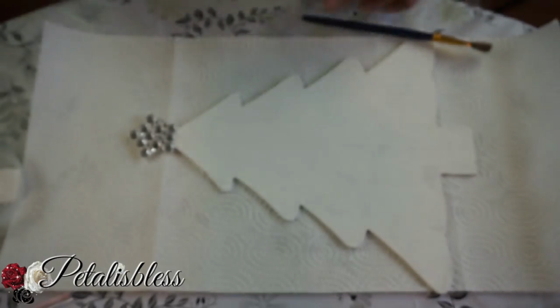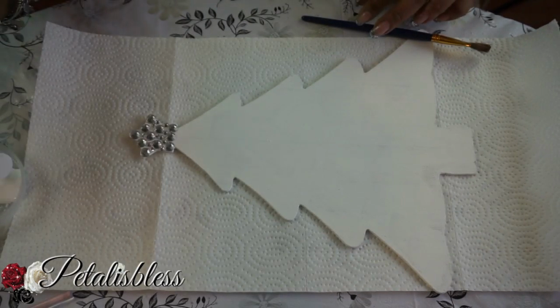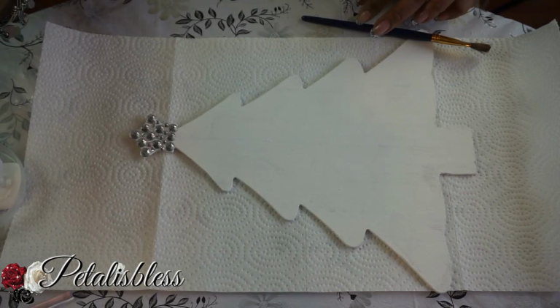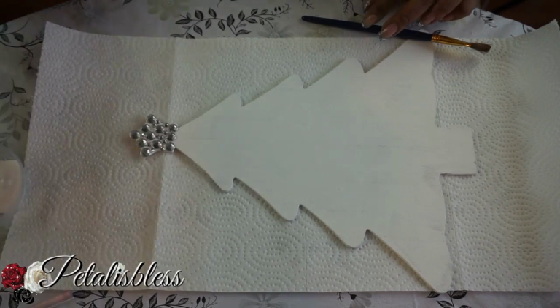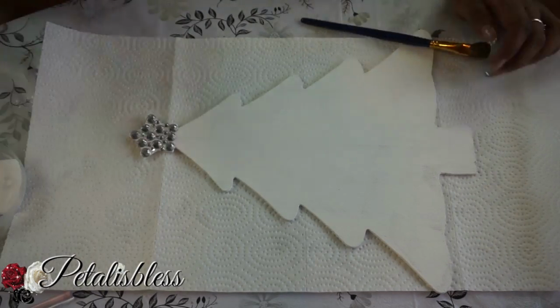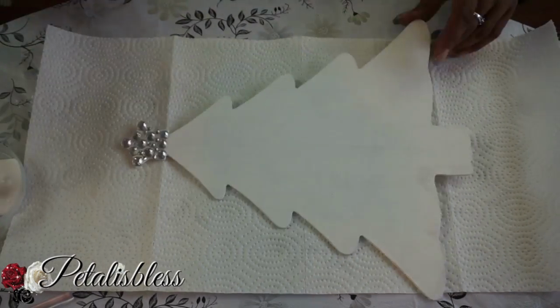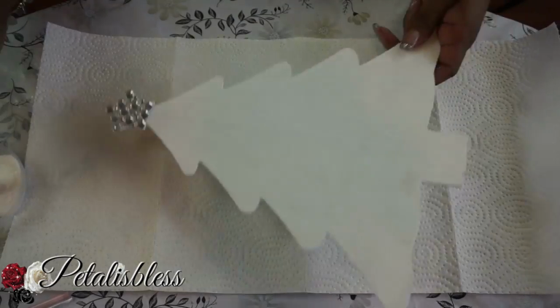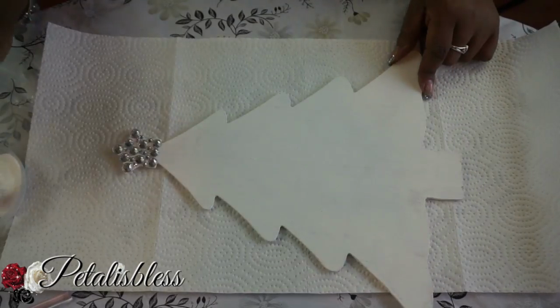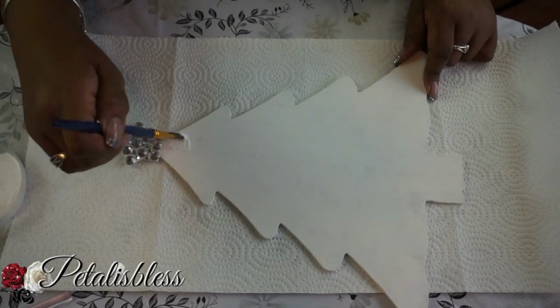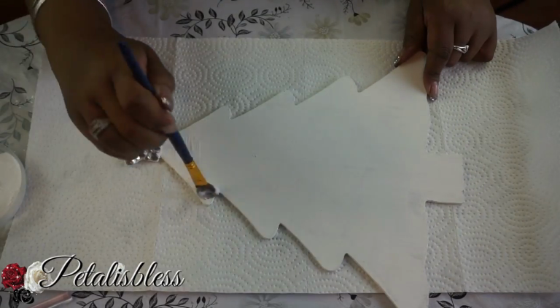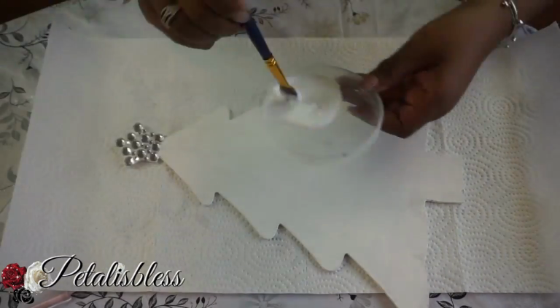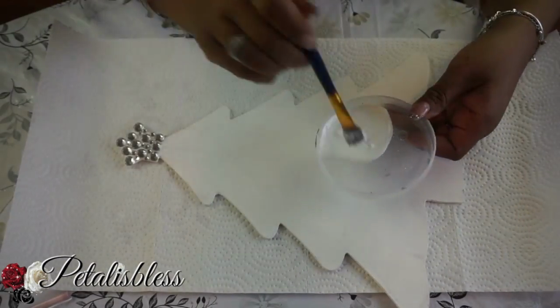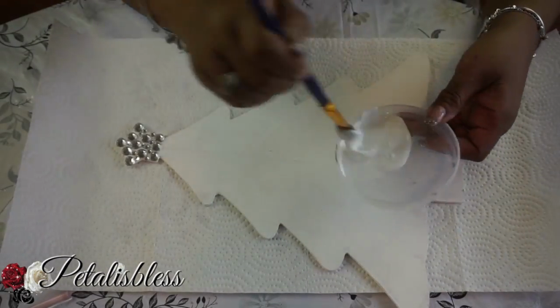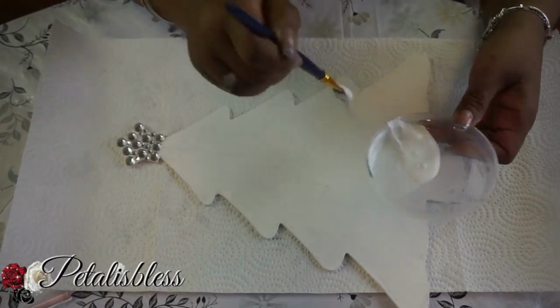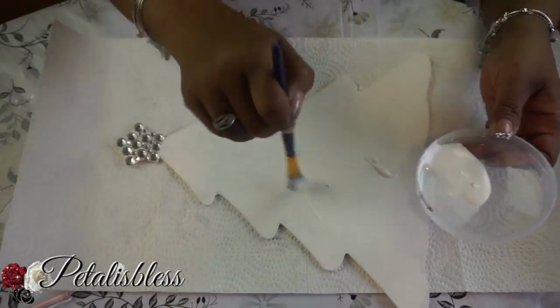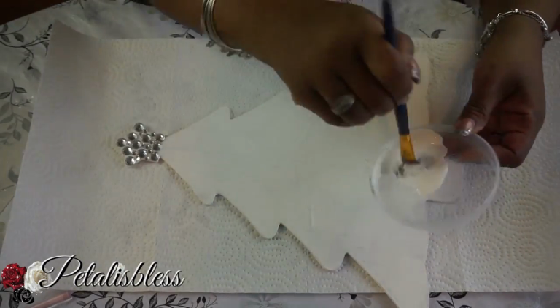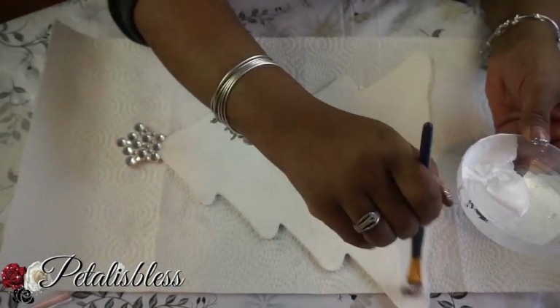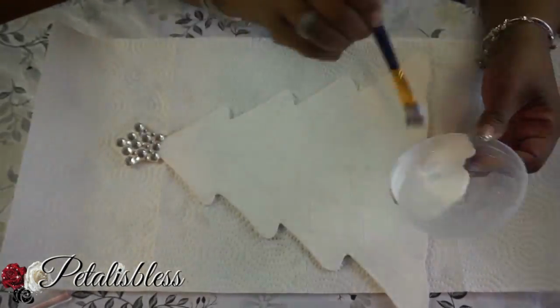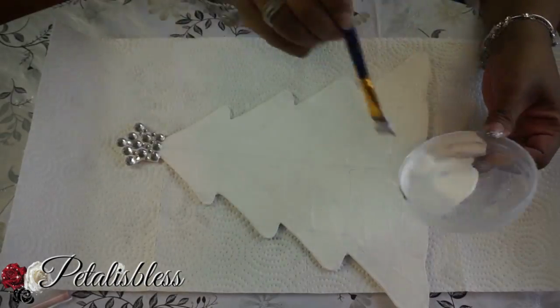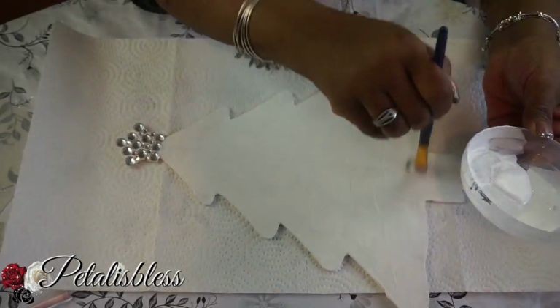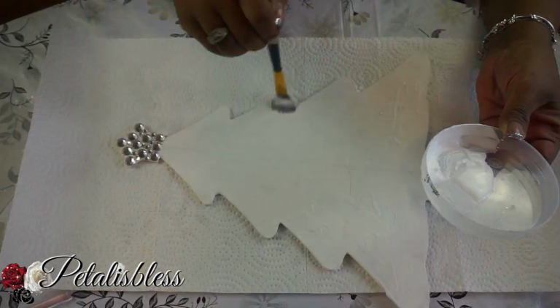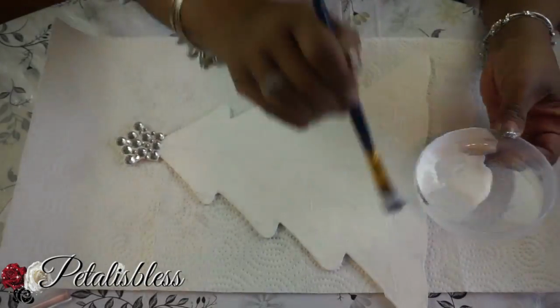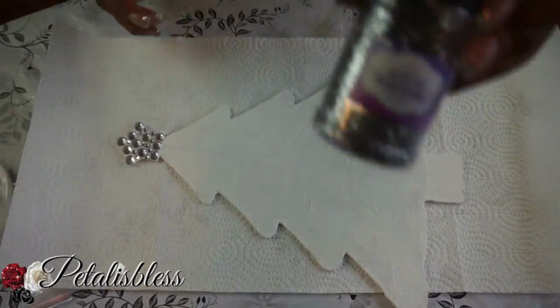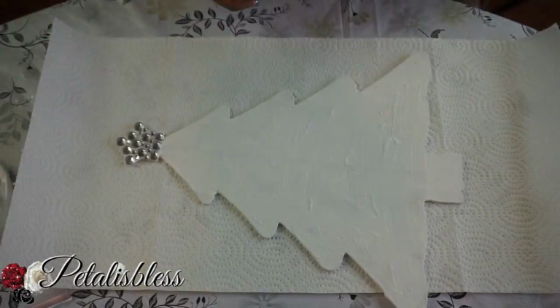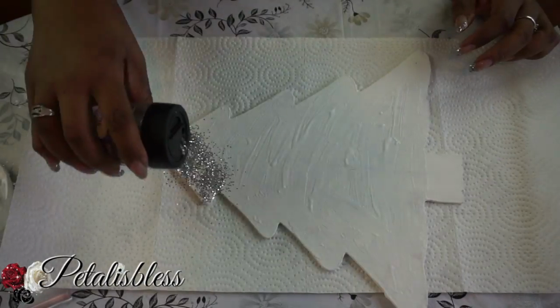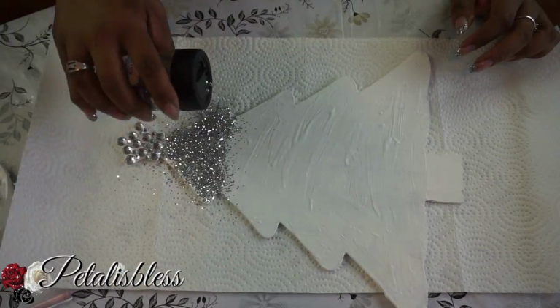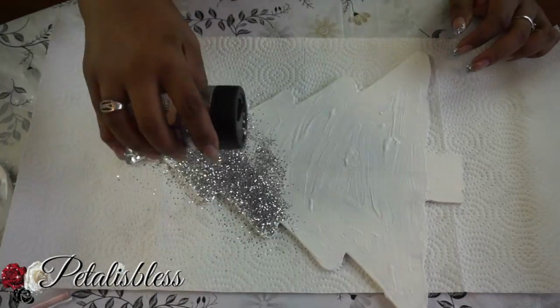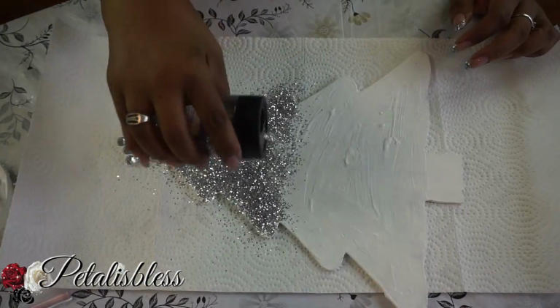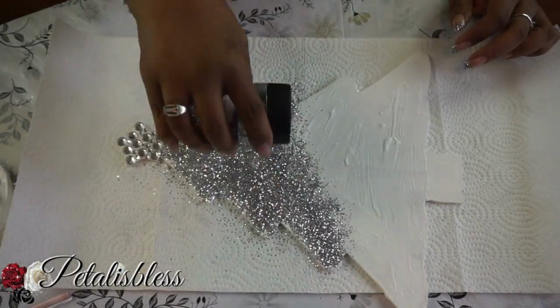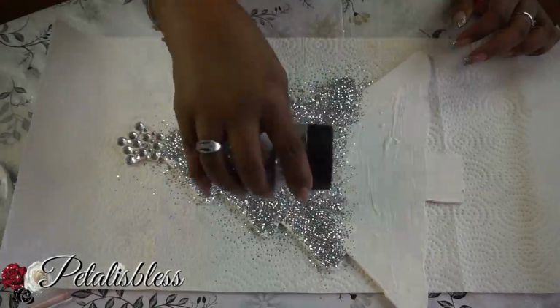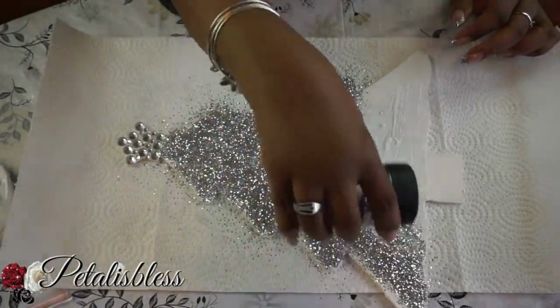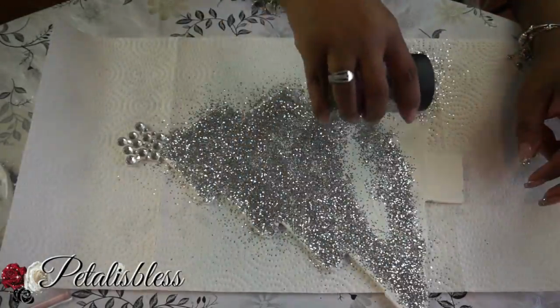Now we're going to add Mod Podge all over the bottom part of the Christmas tree, and then we're going to add our silver glitter — the large glitter particles.